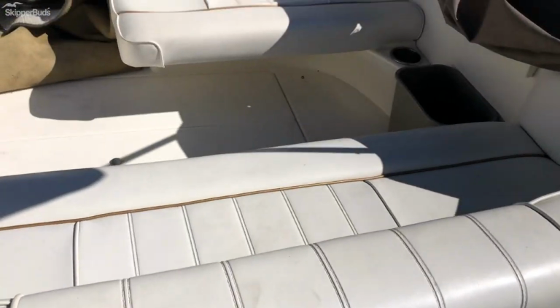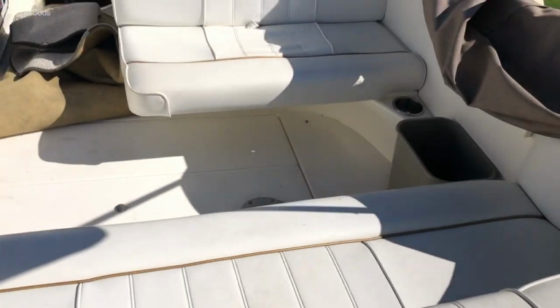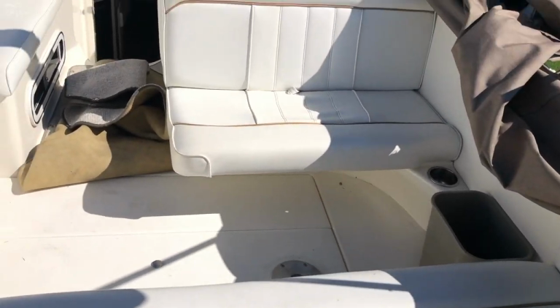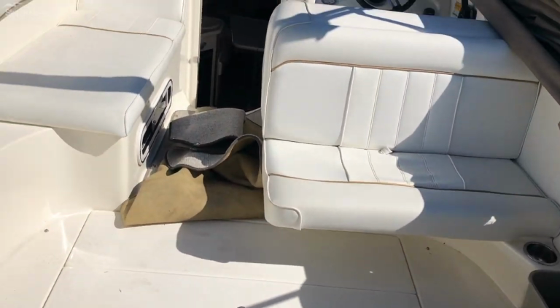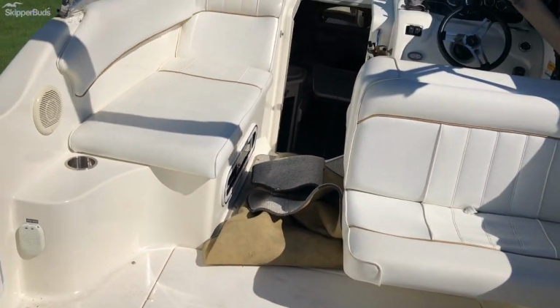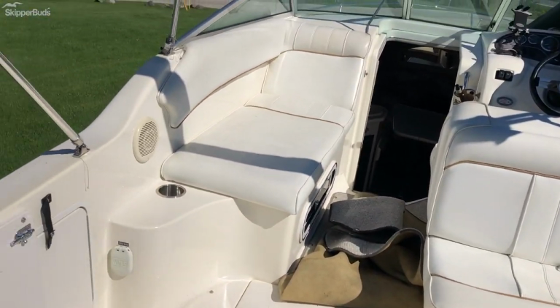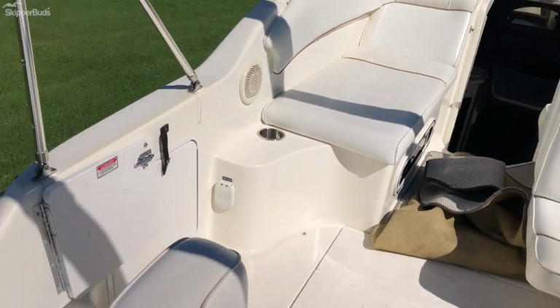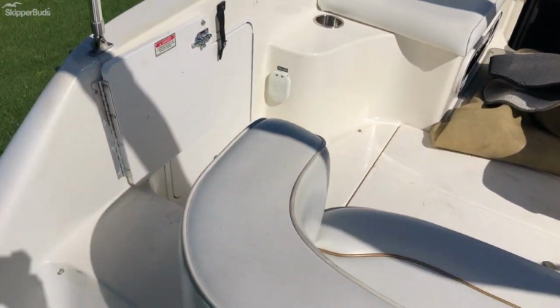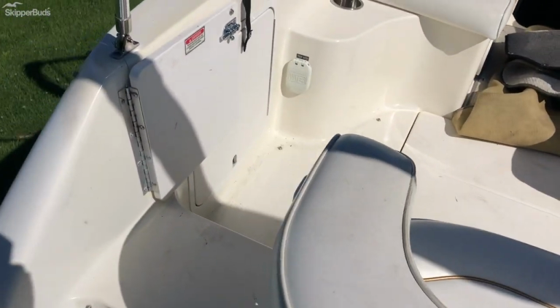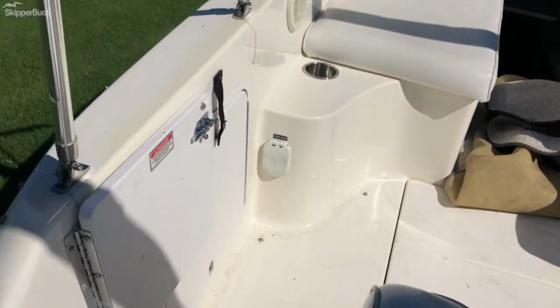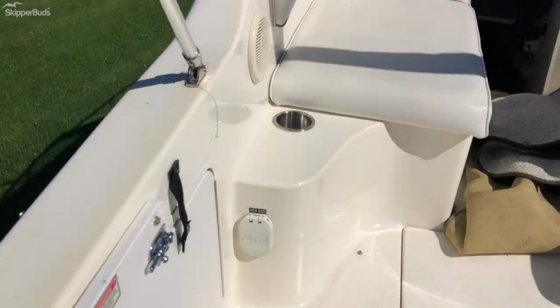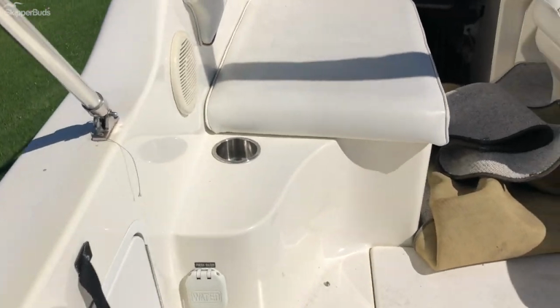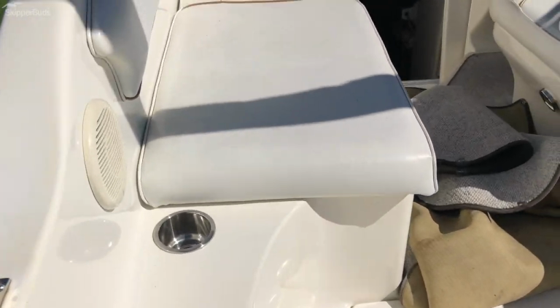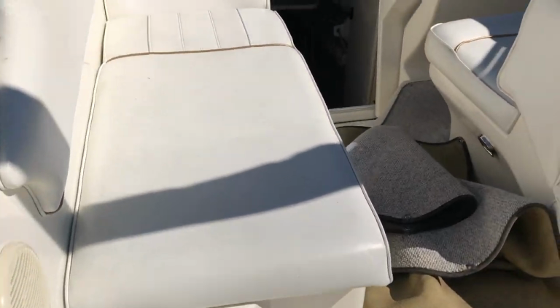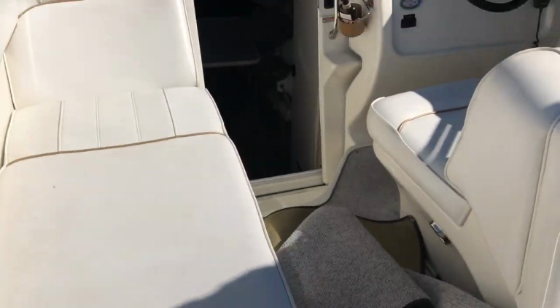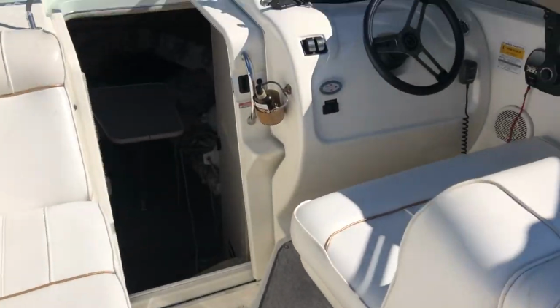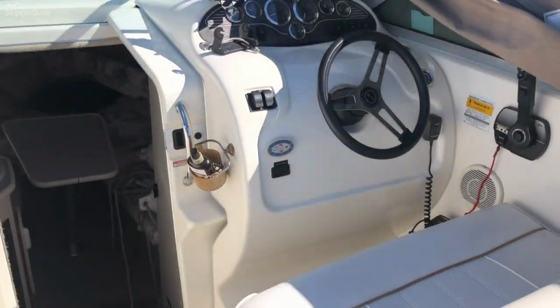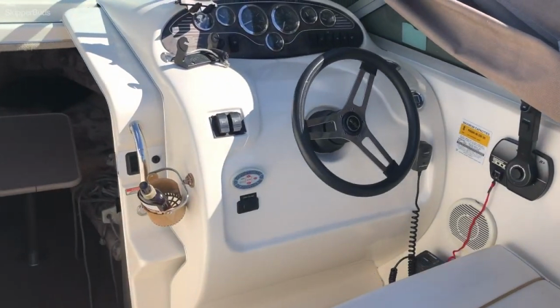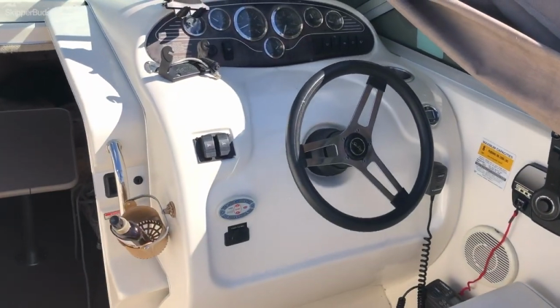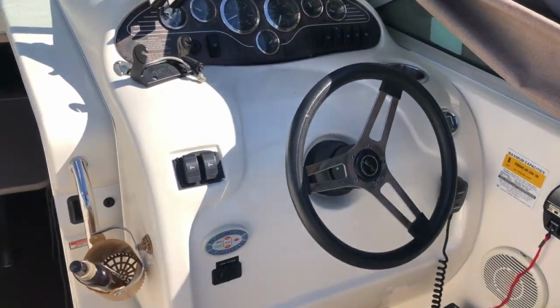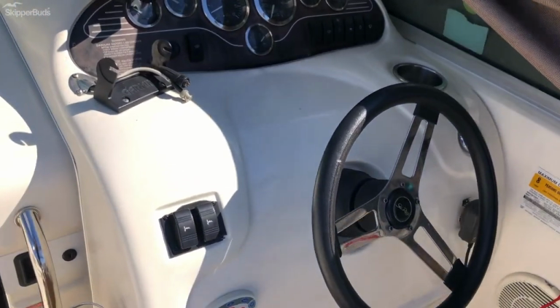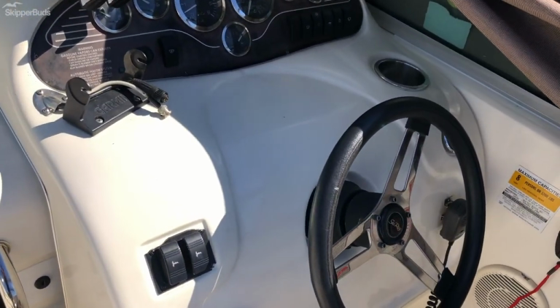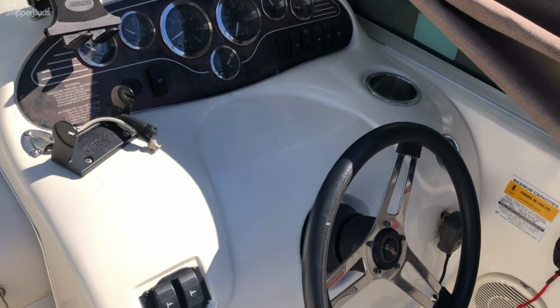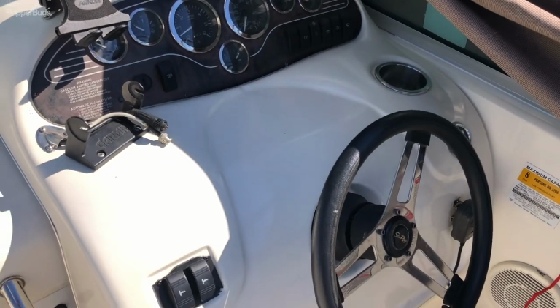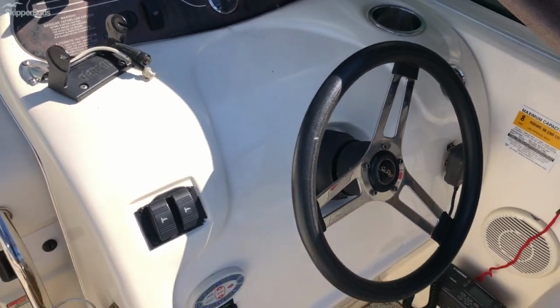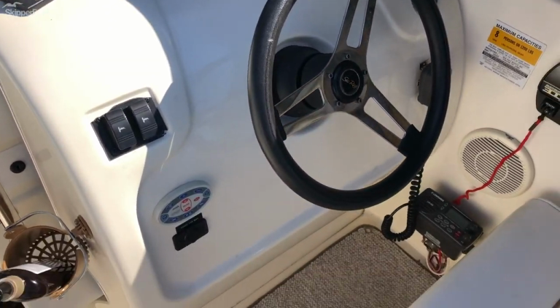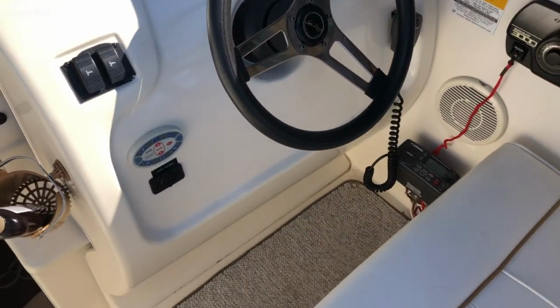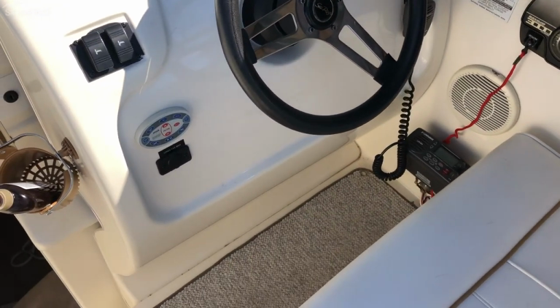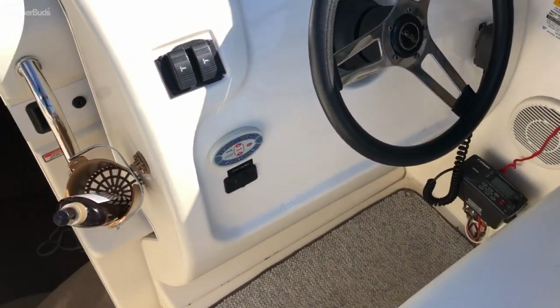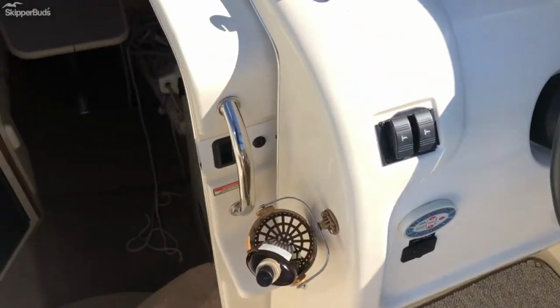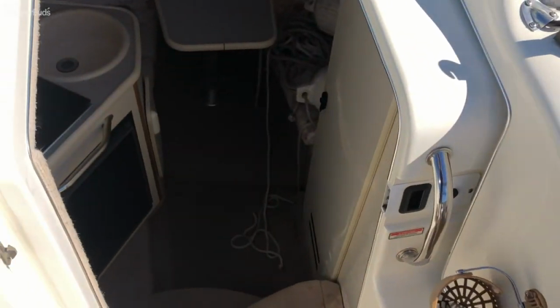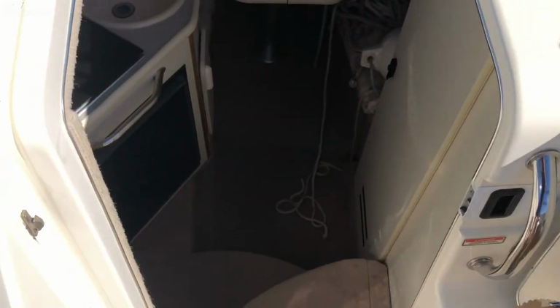There's plenty of seating for everyone. Just under 600 engine hours on the 5.7 liter MerCruiser.